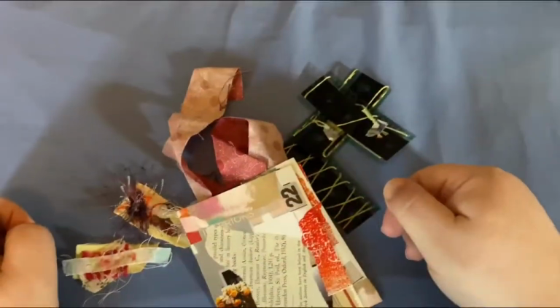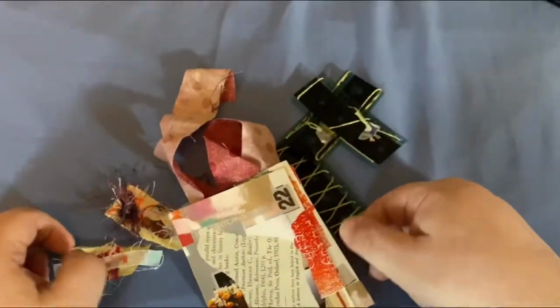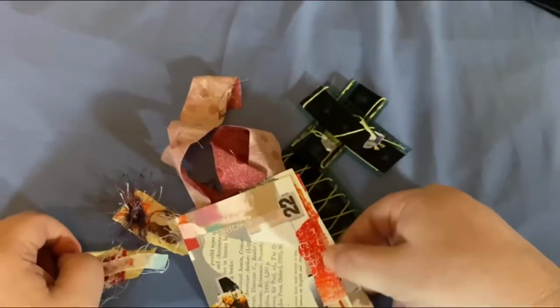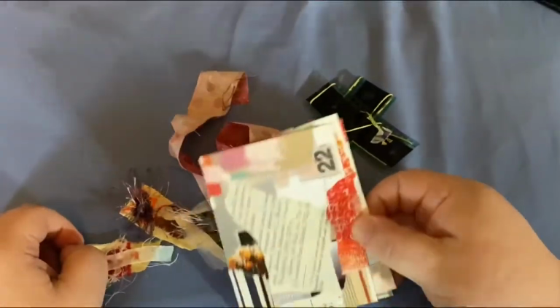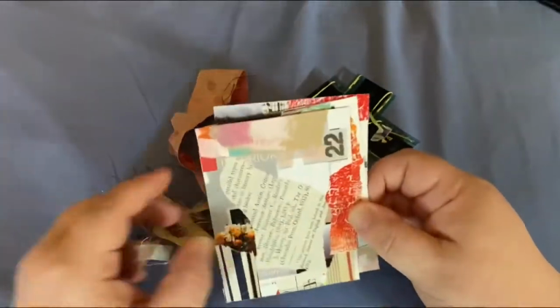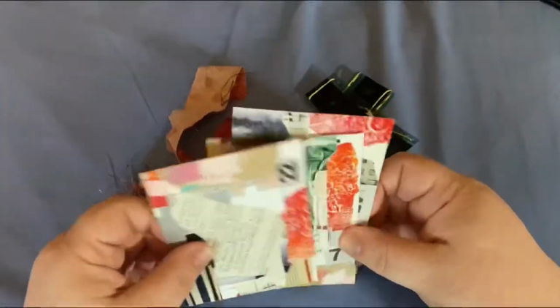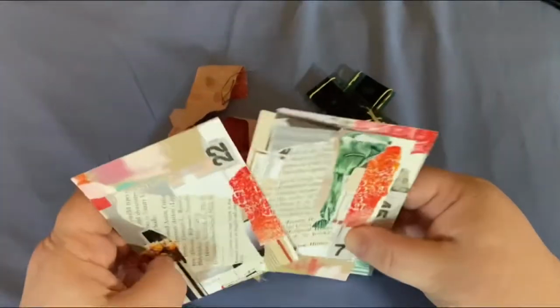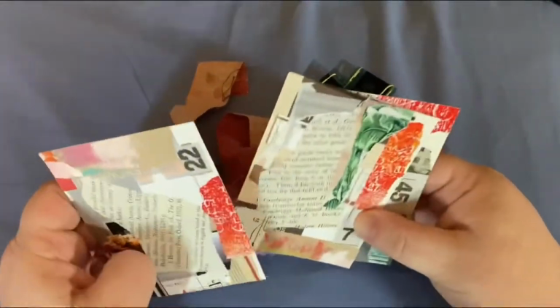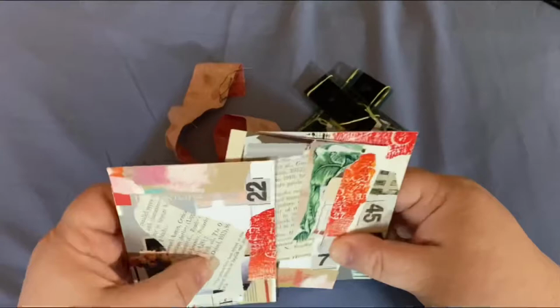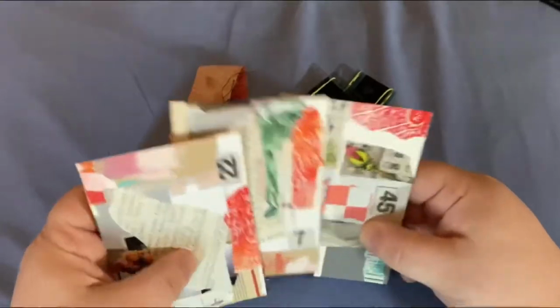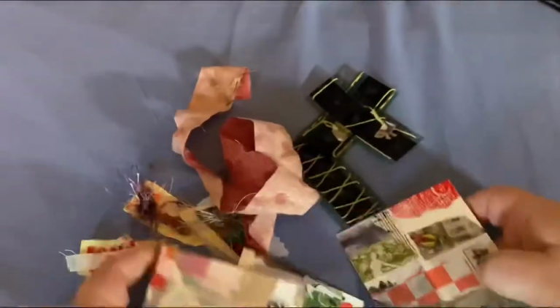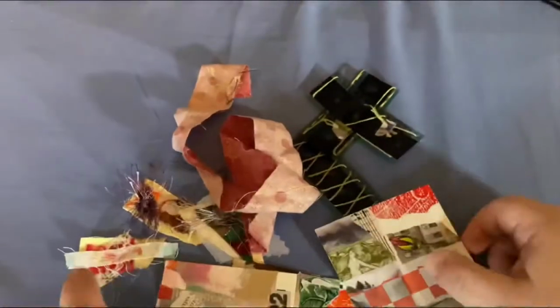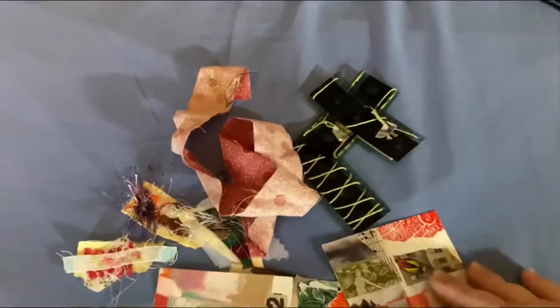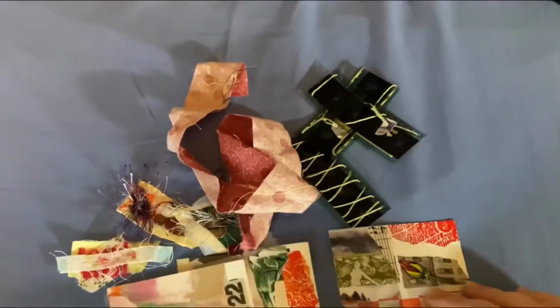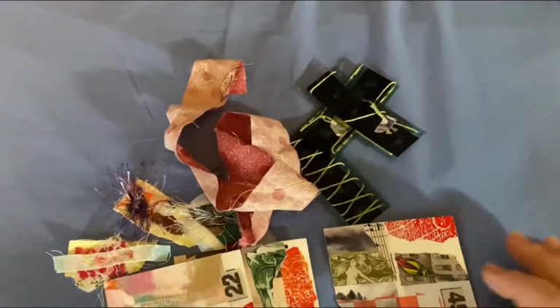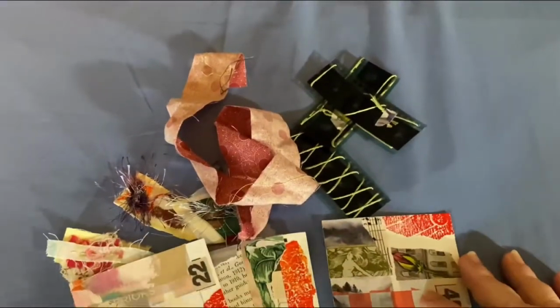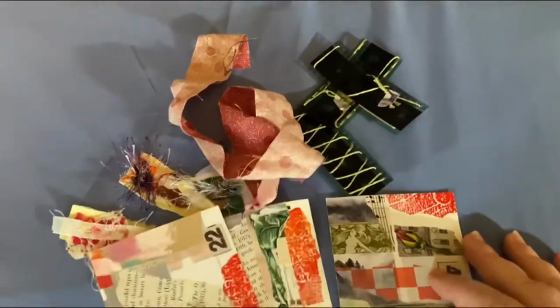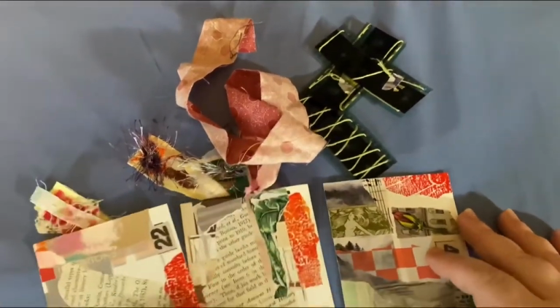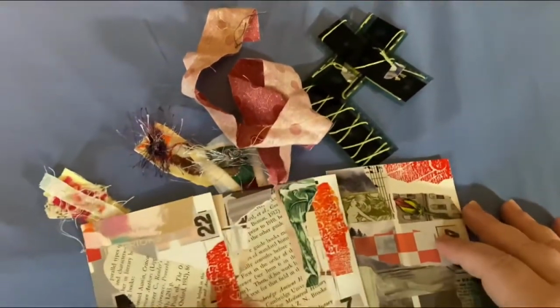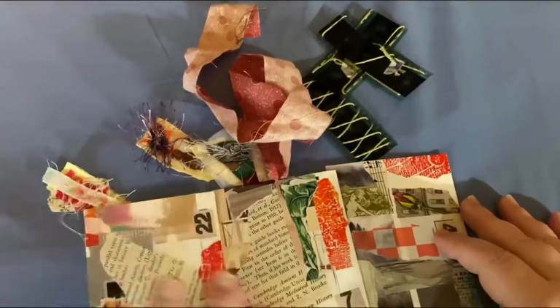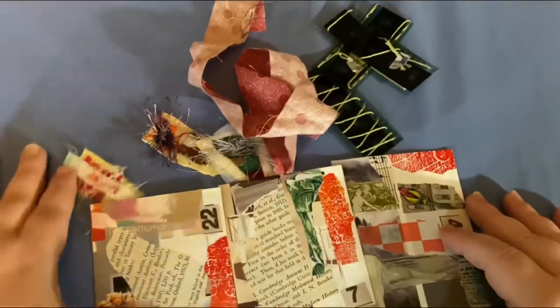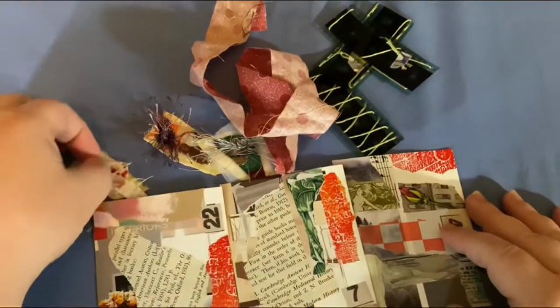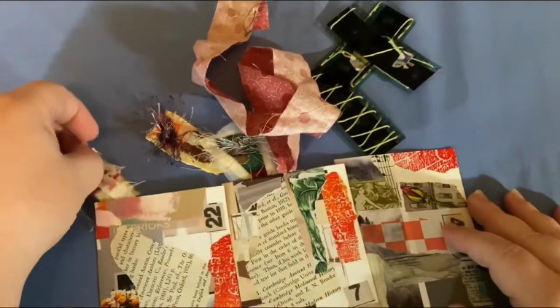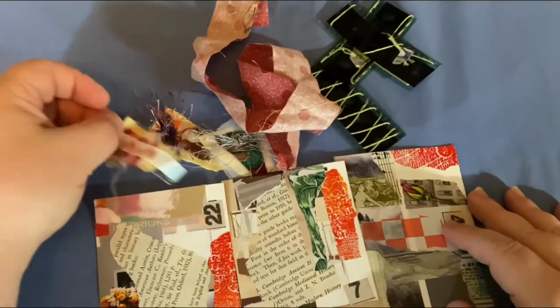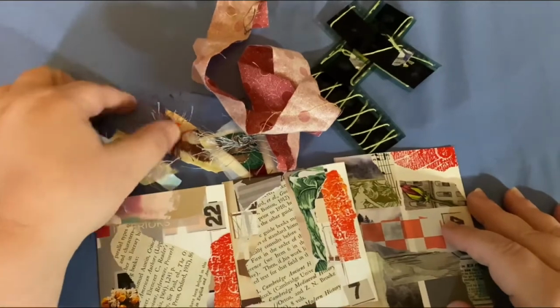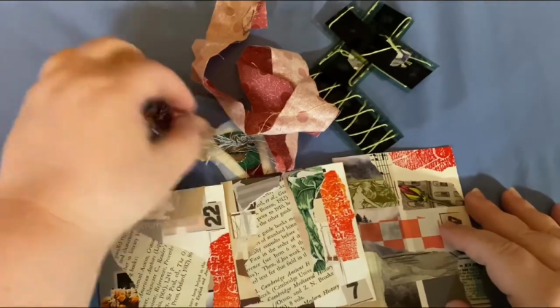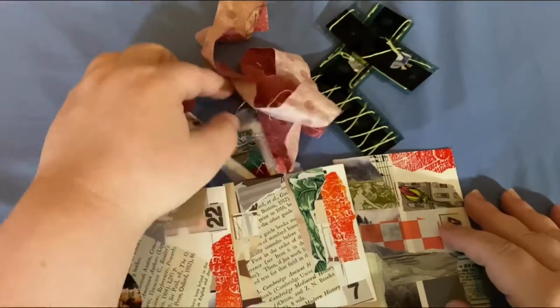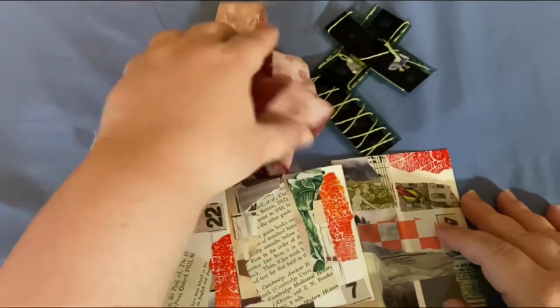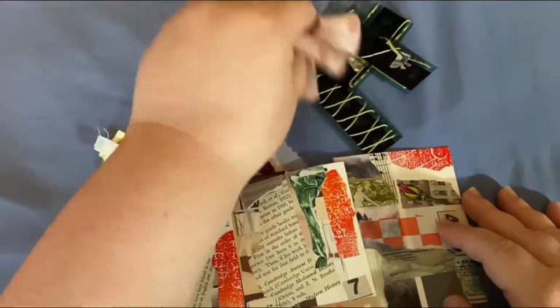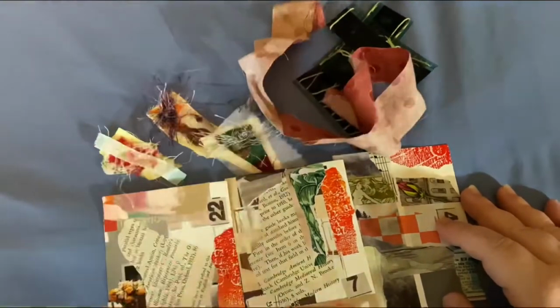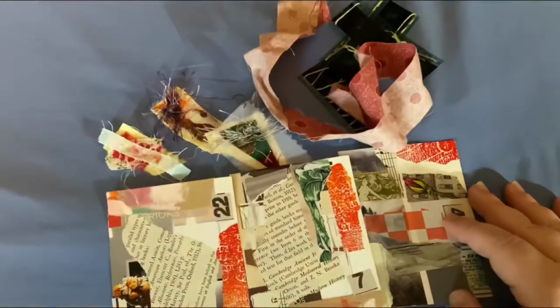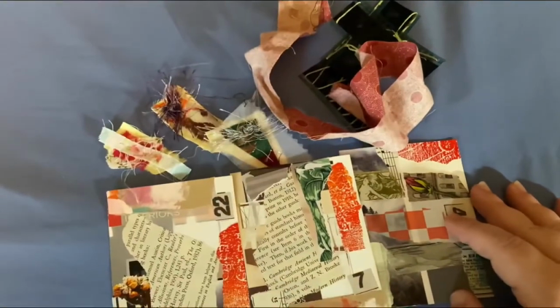Hi, this is Dini from Hot Threads, and as promised, here is my tutorial for the concertina that I made. I will put the link below on the first finished one I had done.